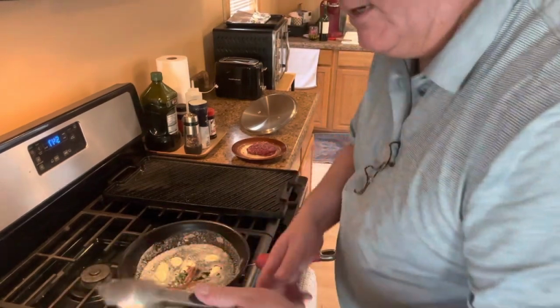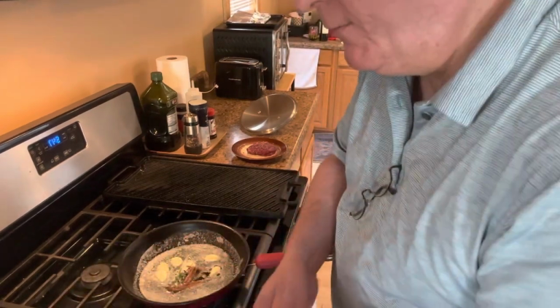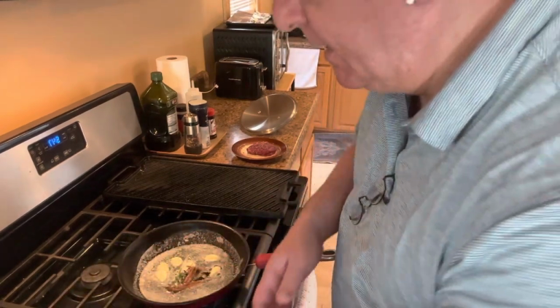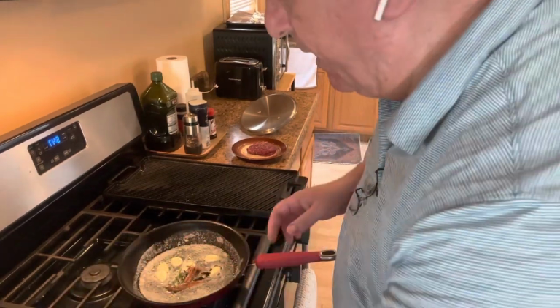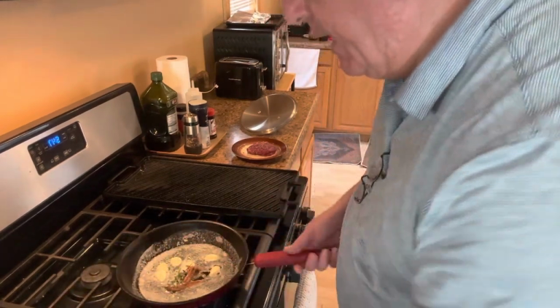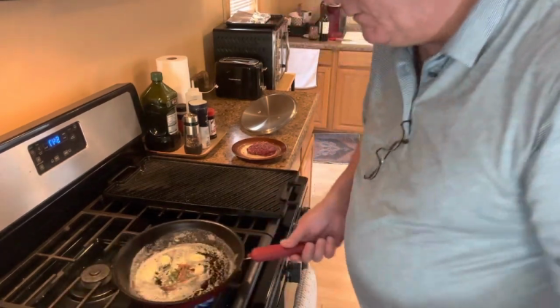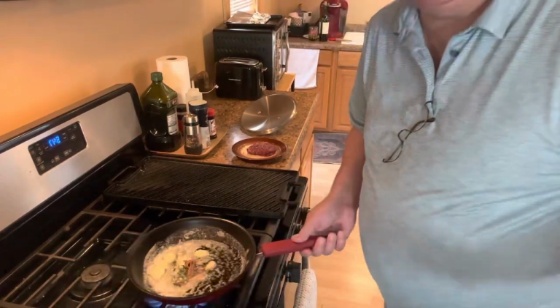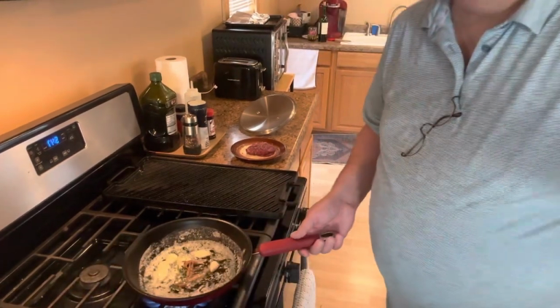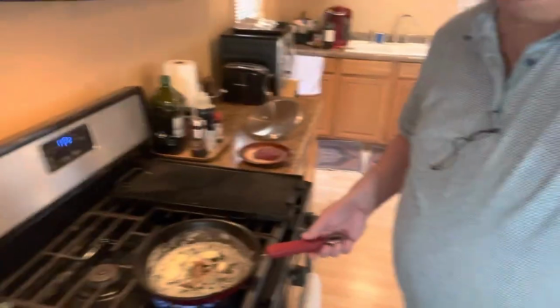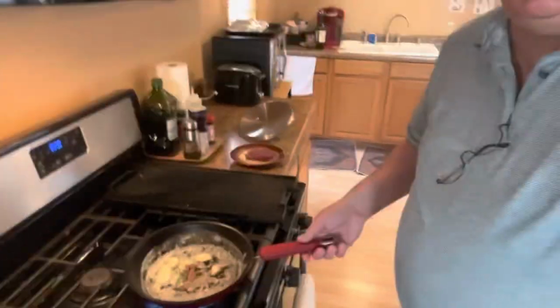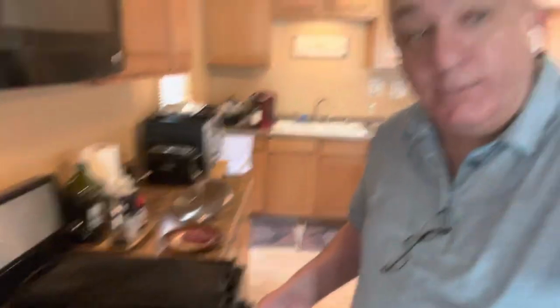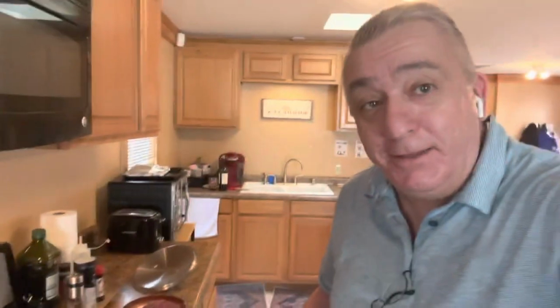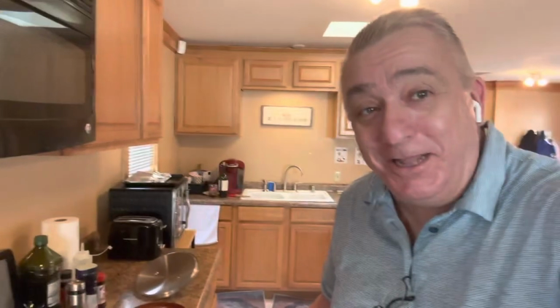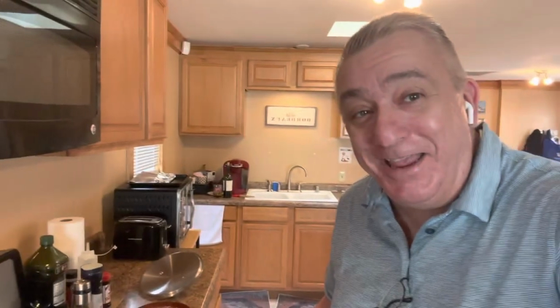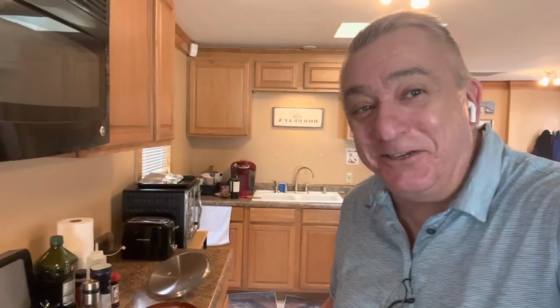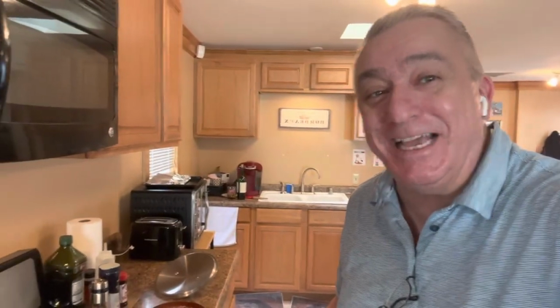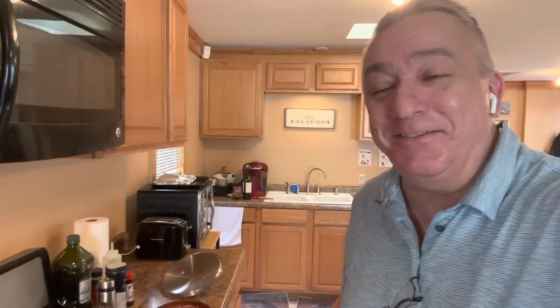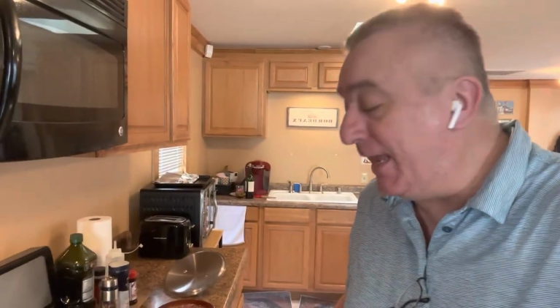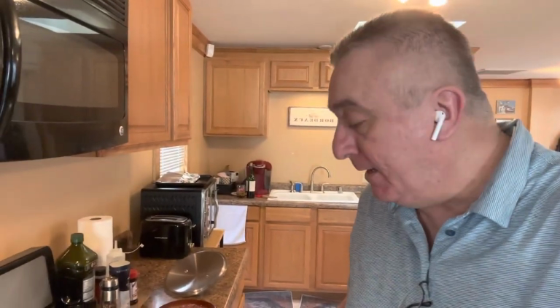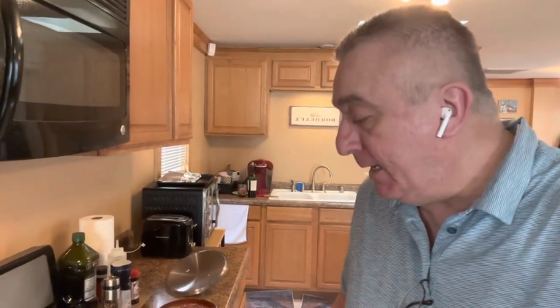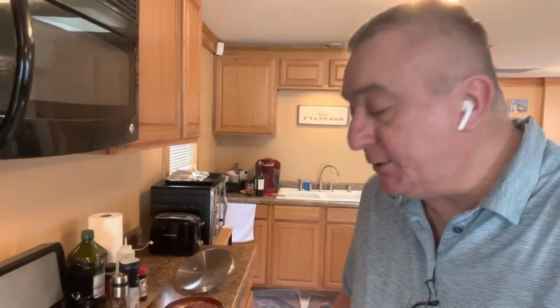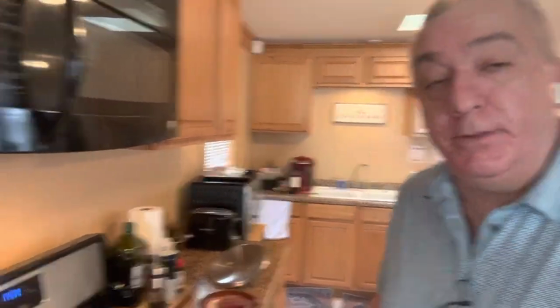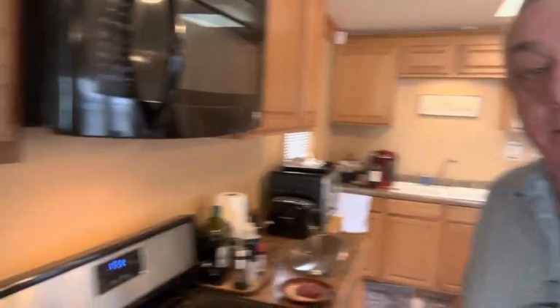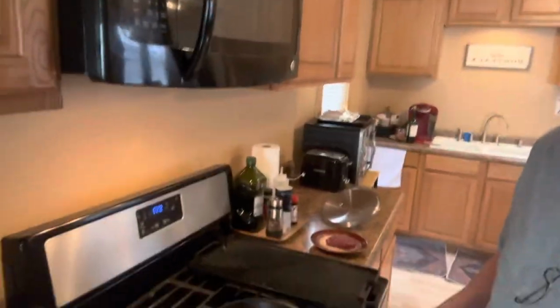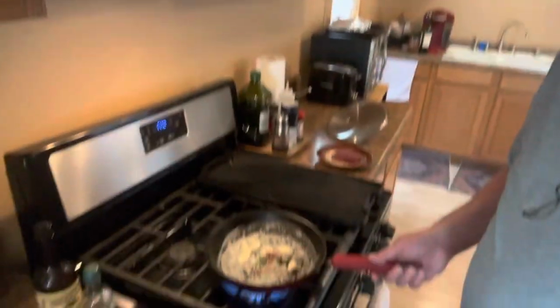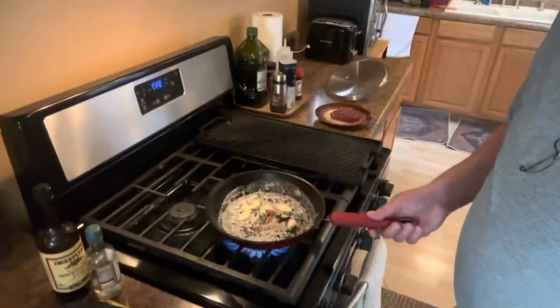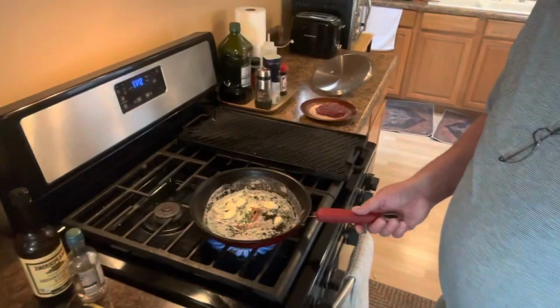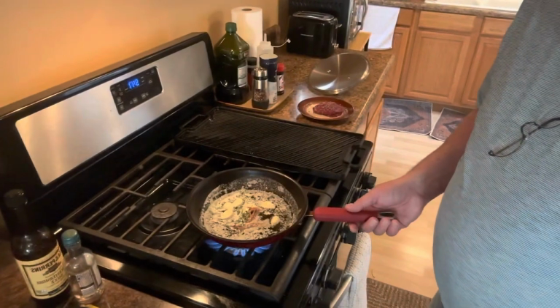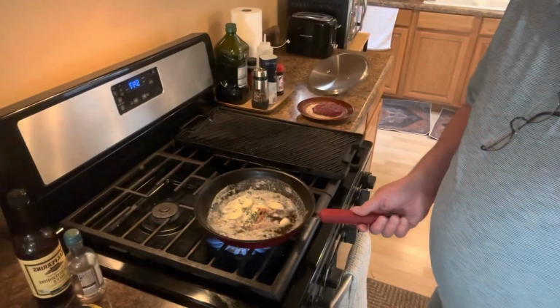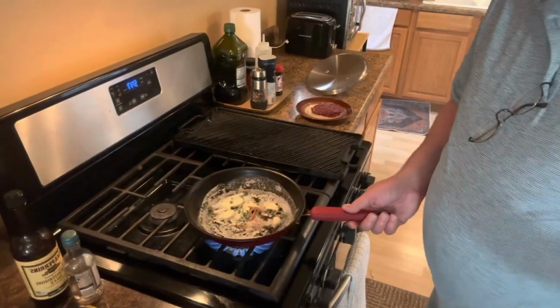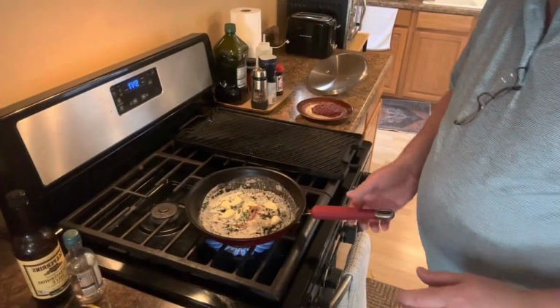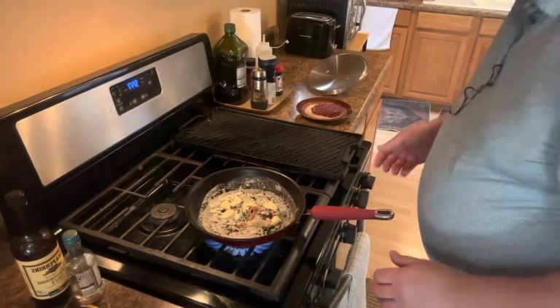I know what you're thinking — I don't like anchovies. Please don't turn me off. You can leave the anchovies out of this if you'd like and just do the butter, the Worcestershire, the garlic, the white wine.